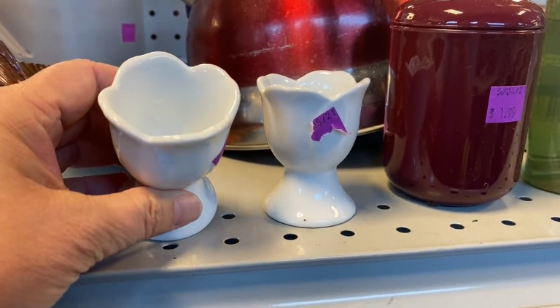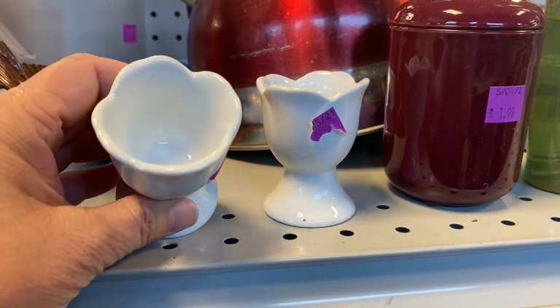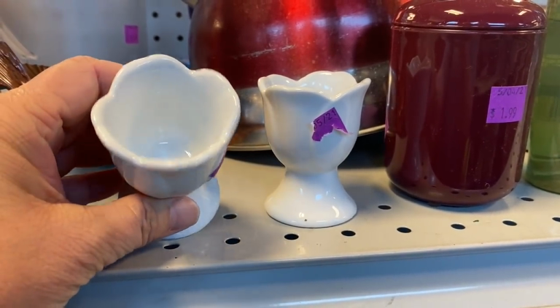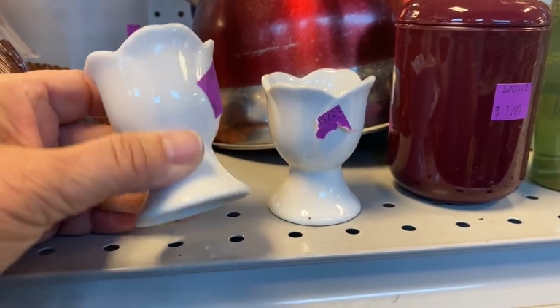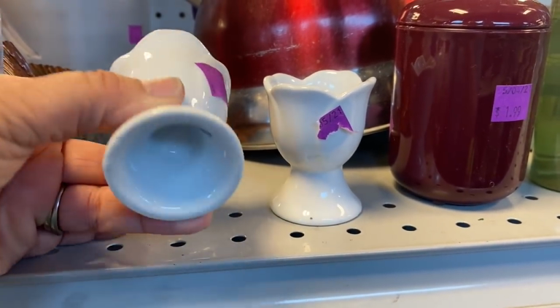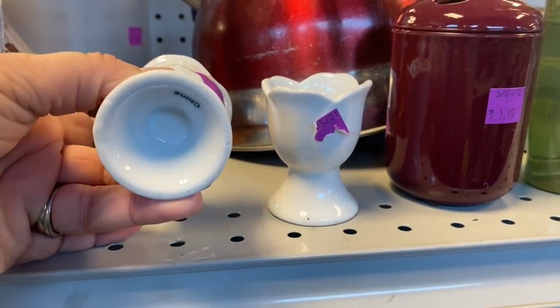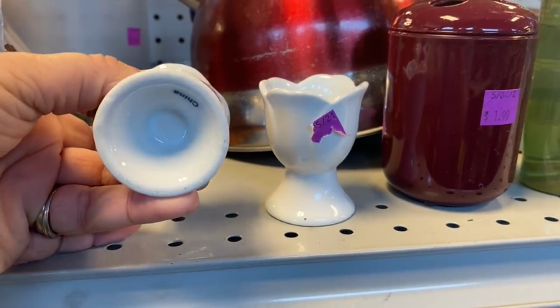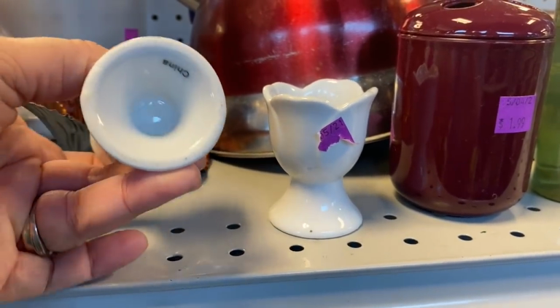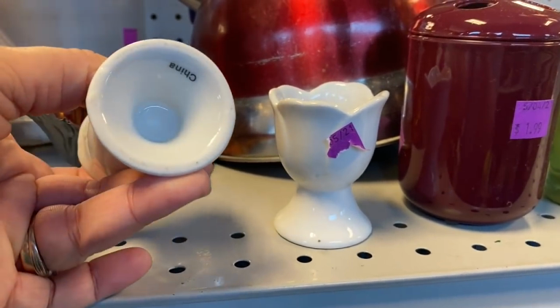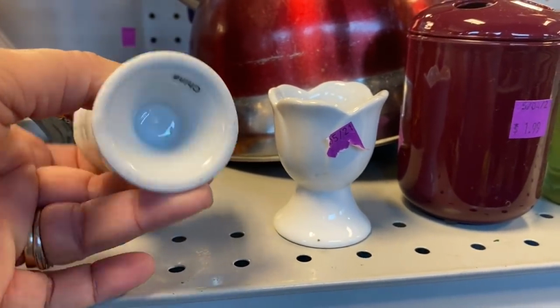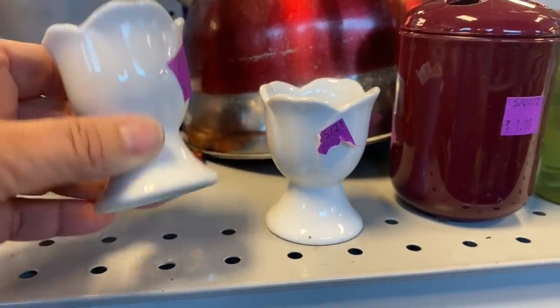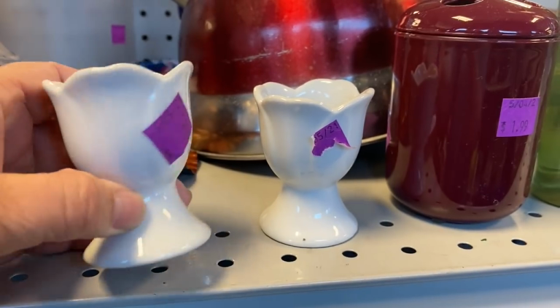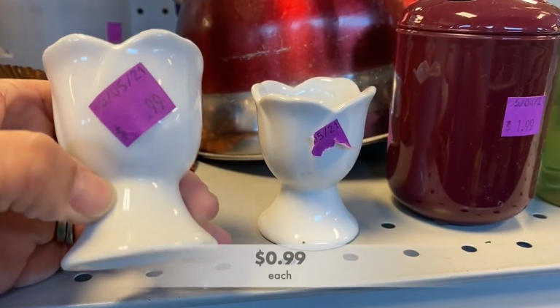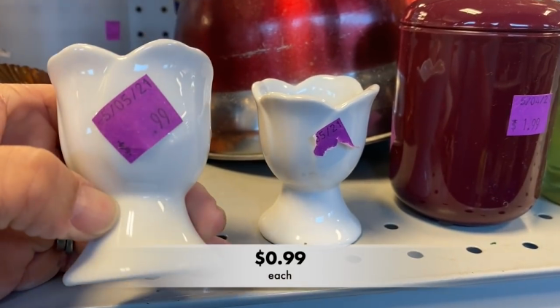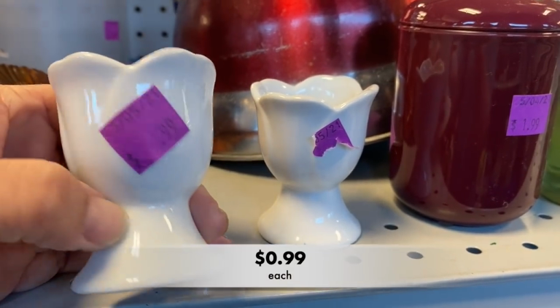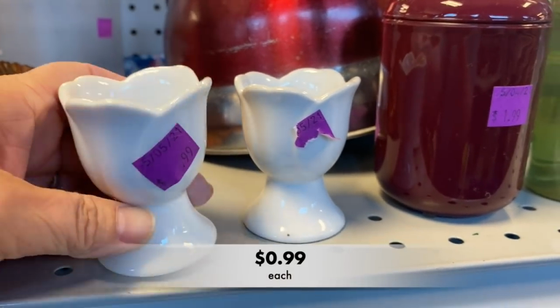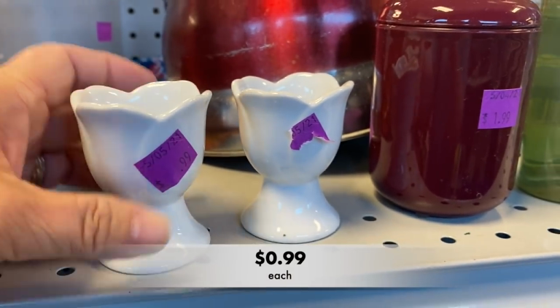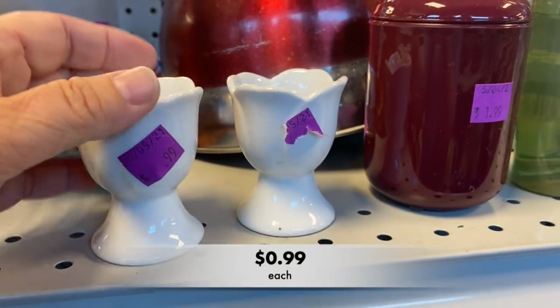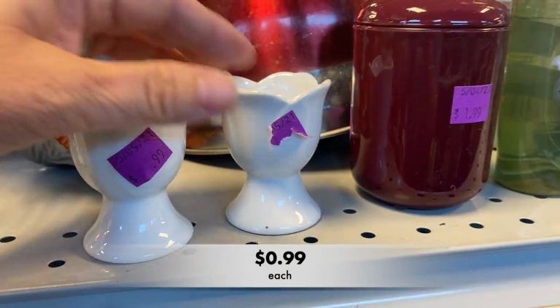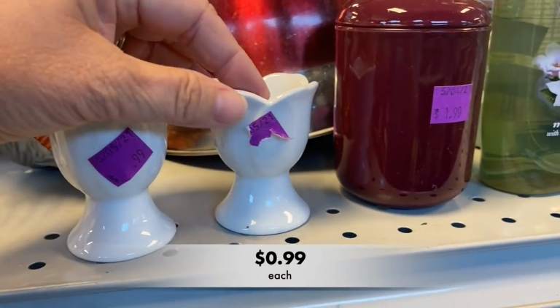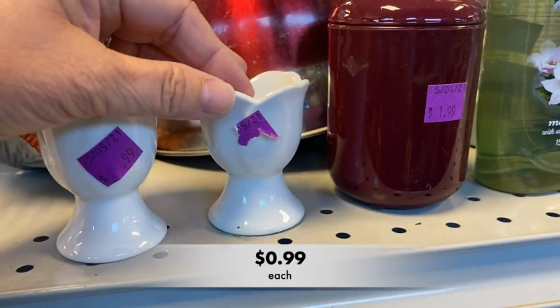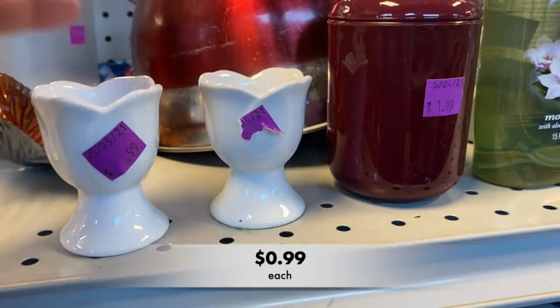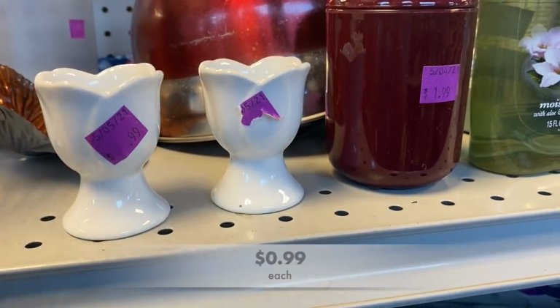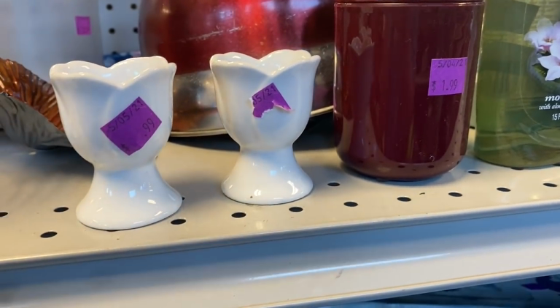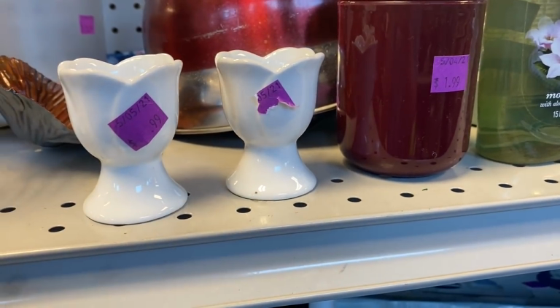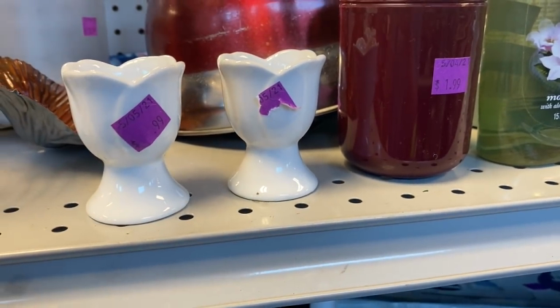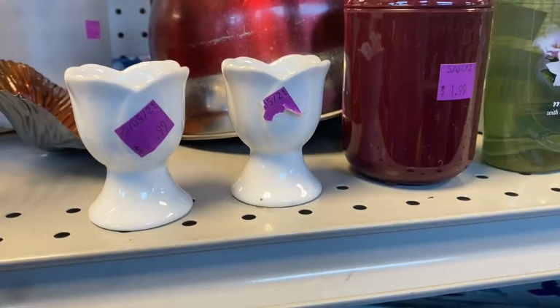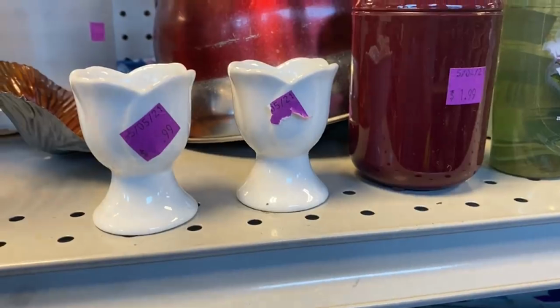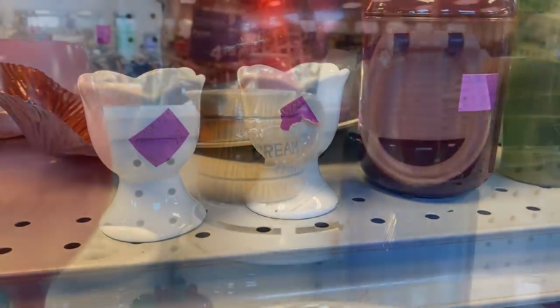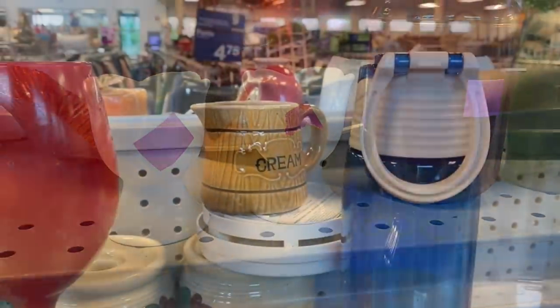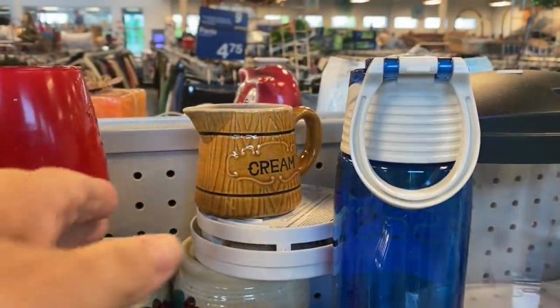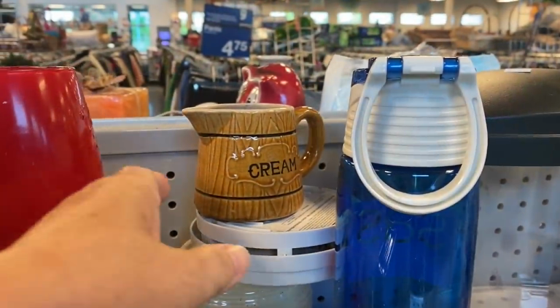These egg cups were adorable — very springy and farmhouse-y to me. Of course they are modern, but I could see them on a spring breakfast table setting.